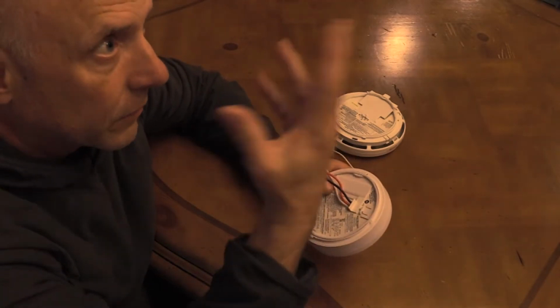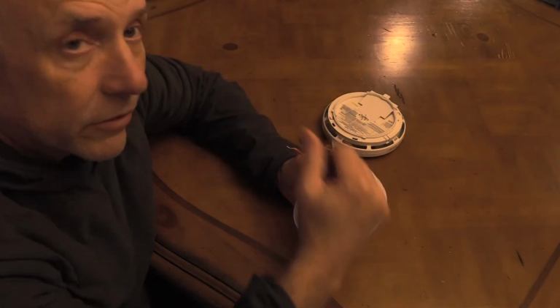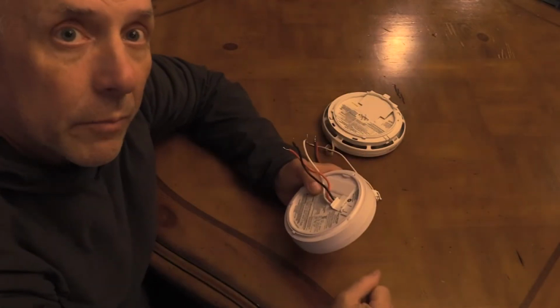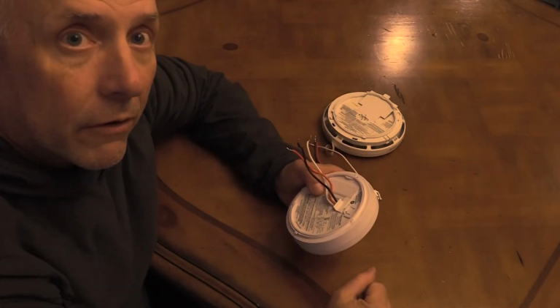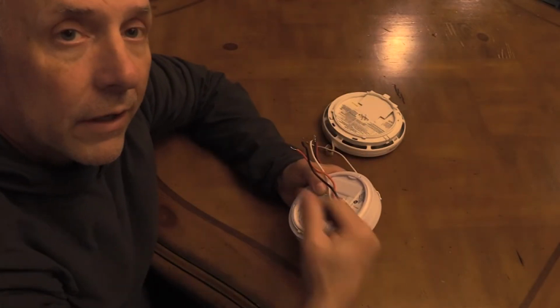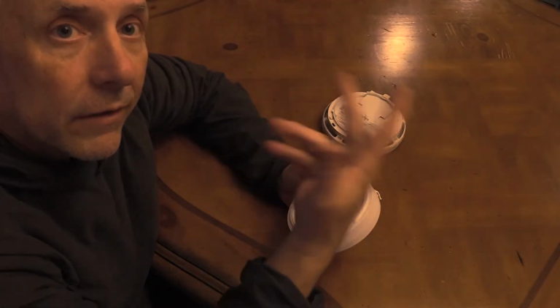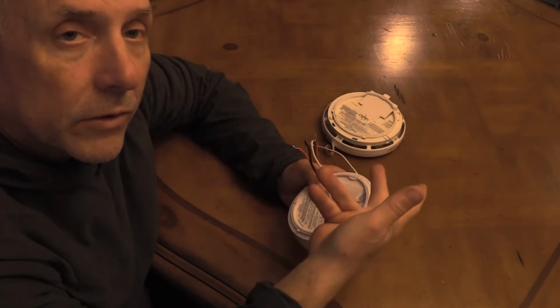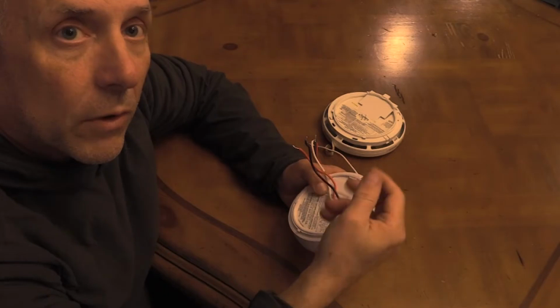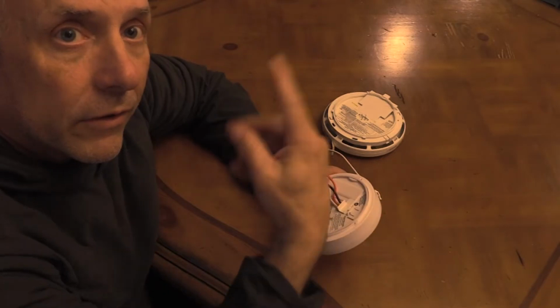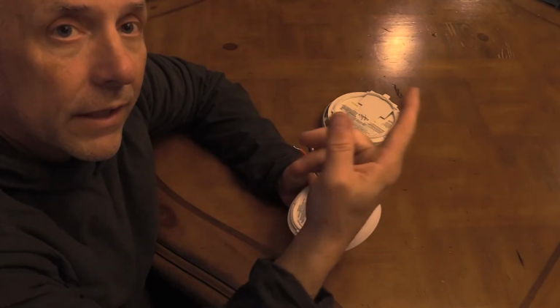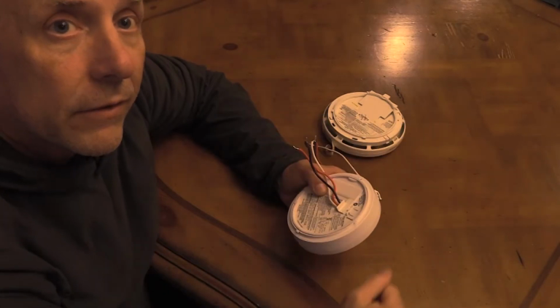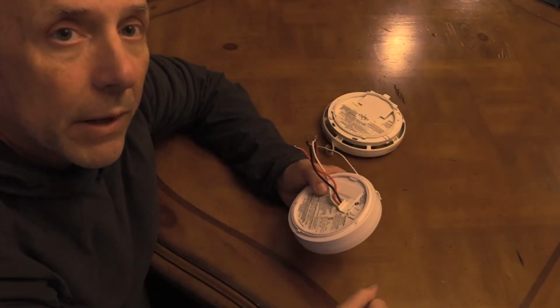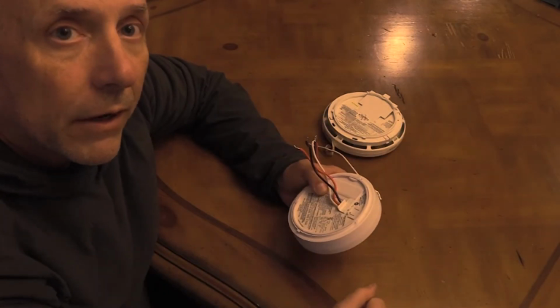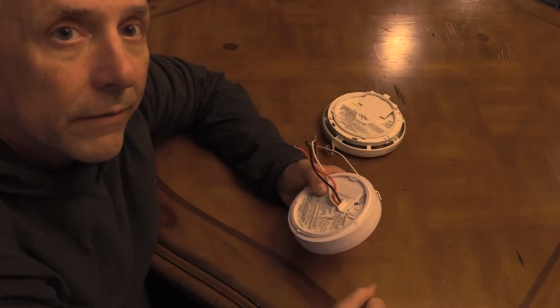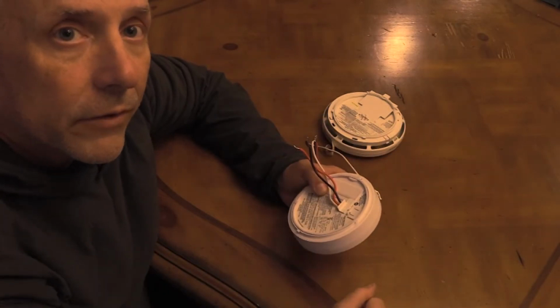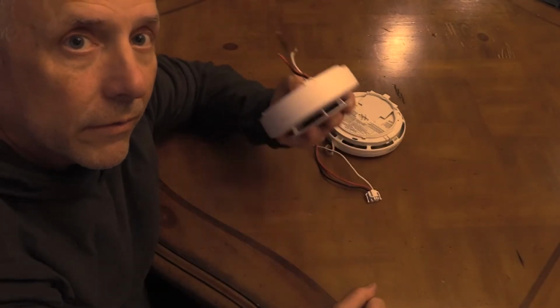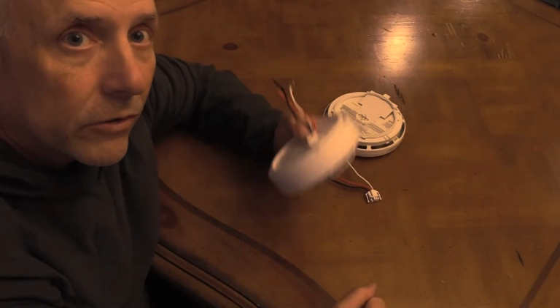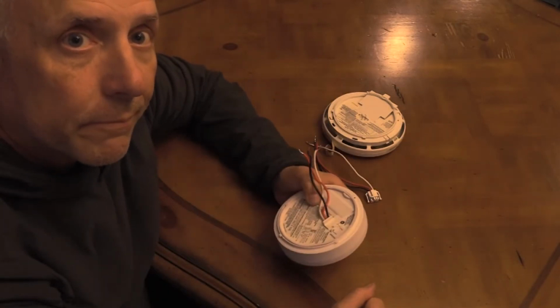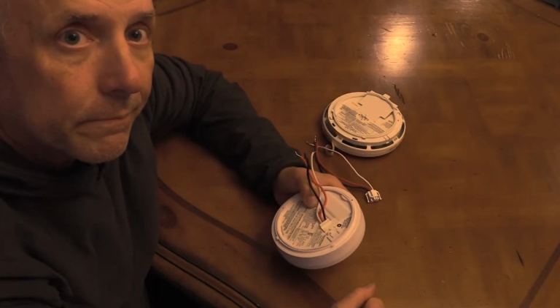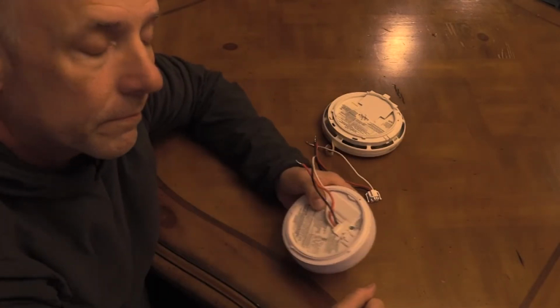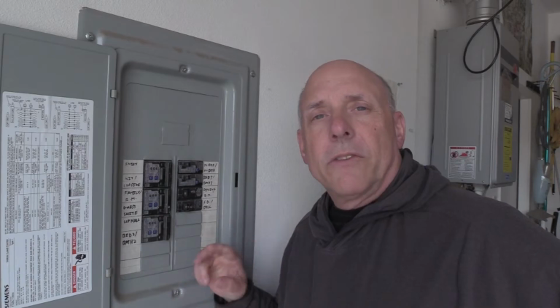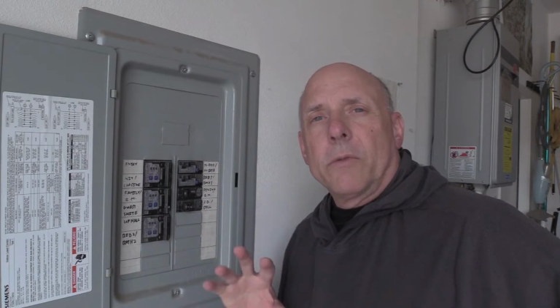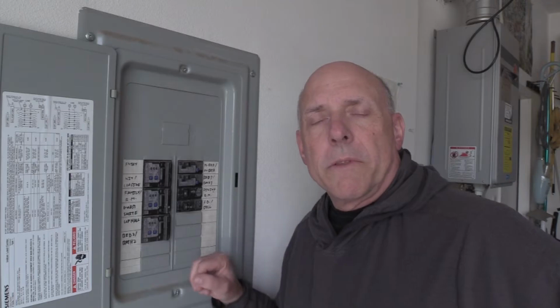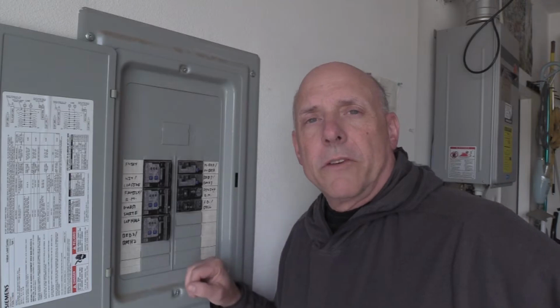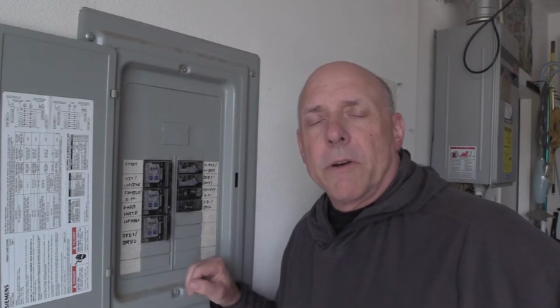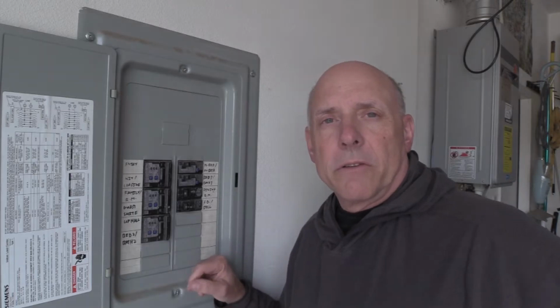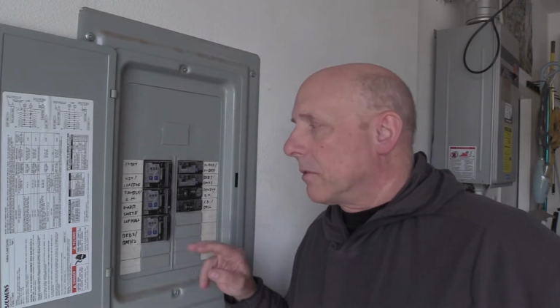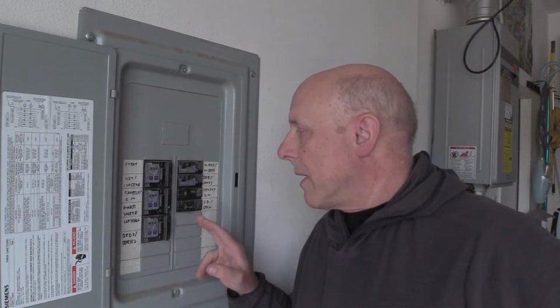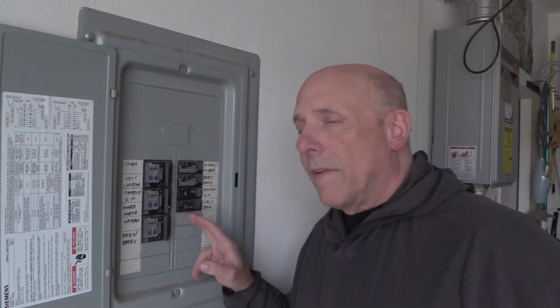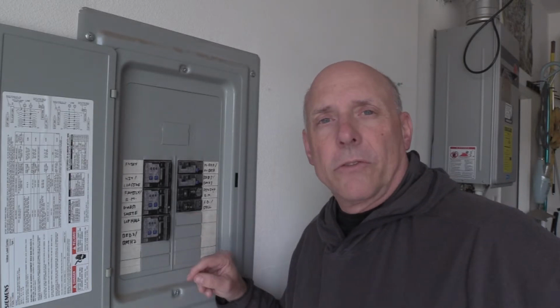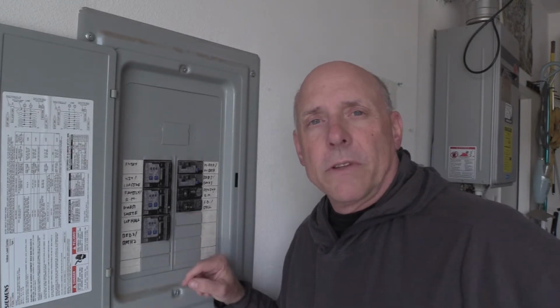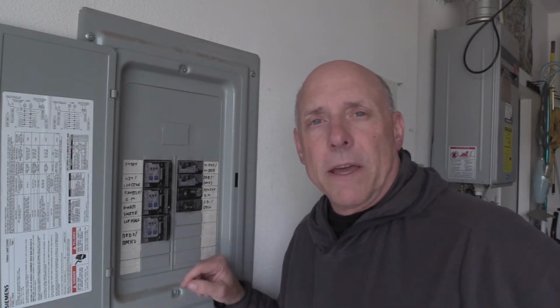We're going to have to turn off the power, switch out the wires, and then turn the power back on. So let's go do that. Since we're working with electricity, we want to make sure that we turn the power off at the source, at the panel.